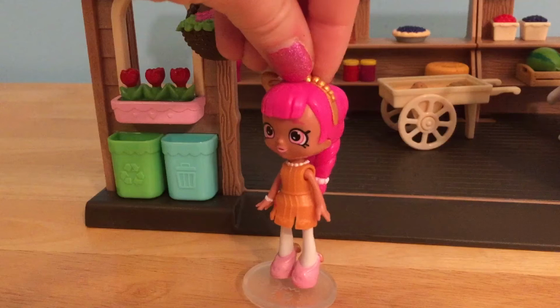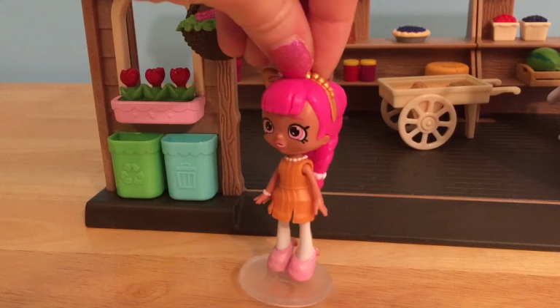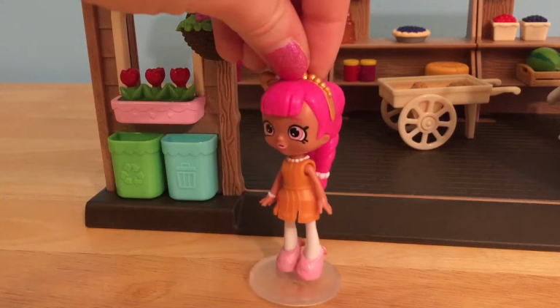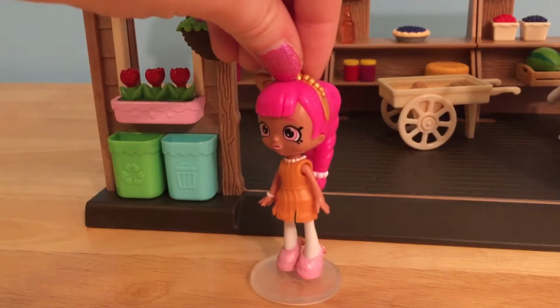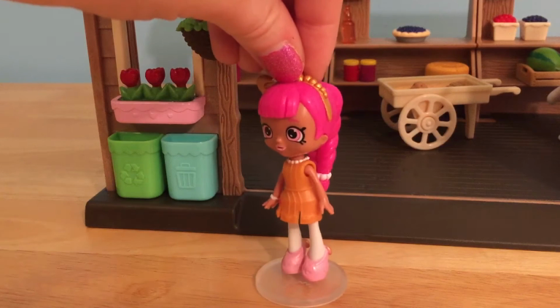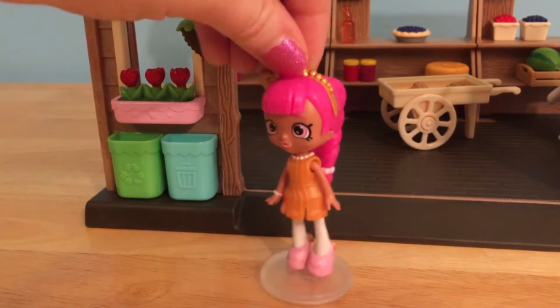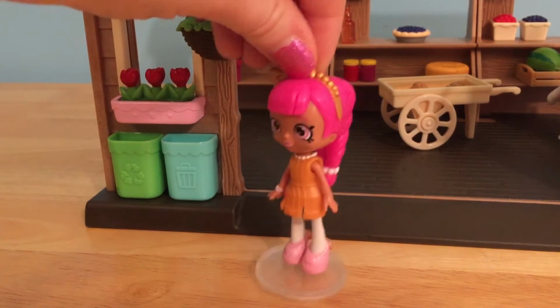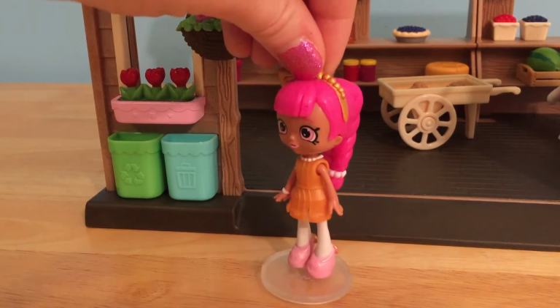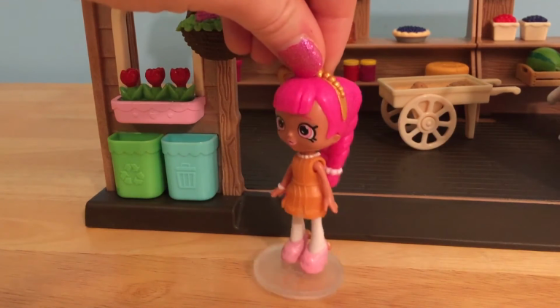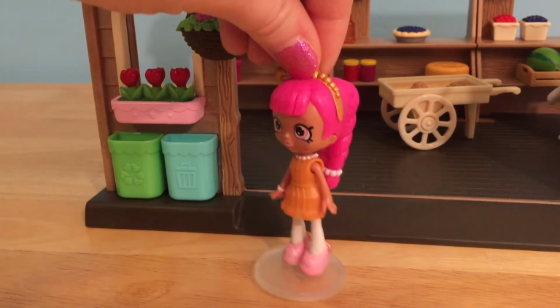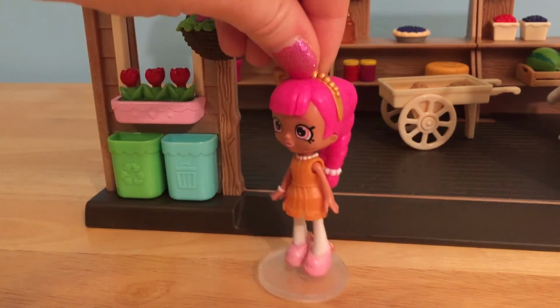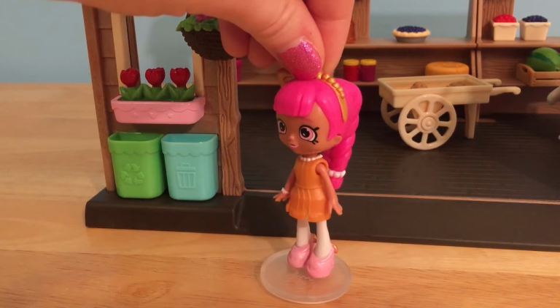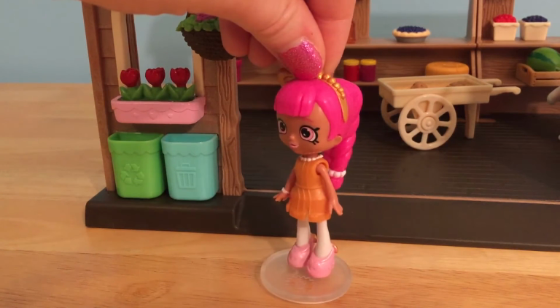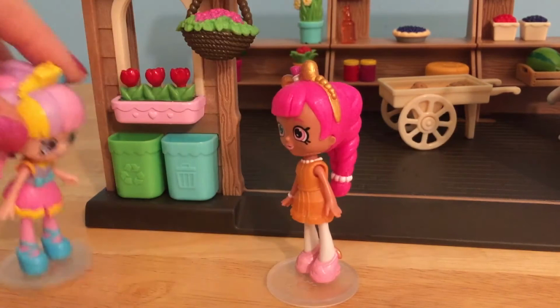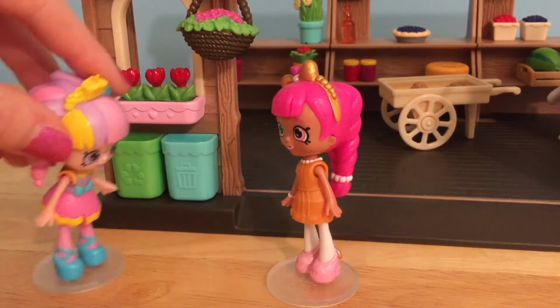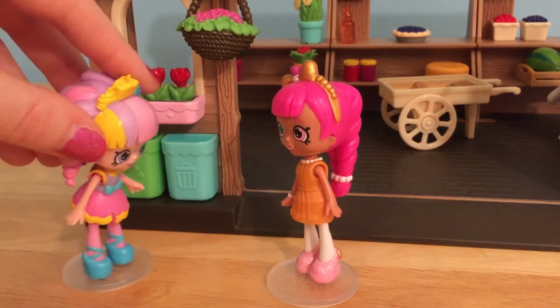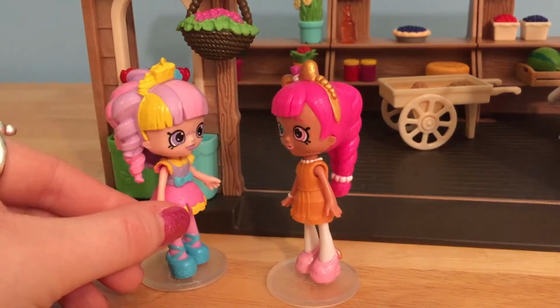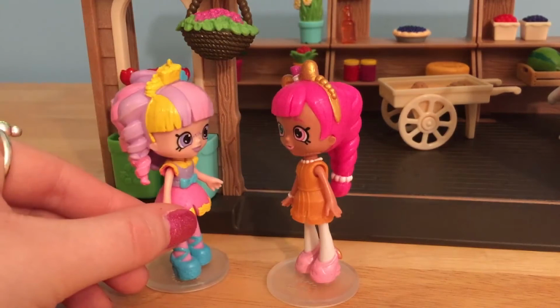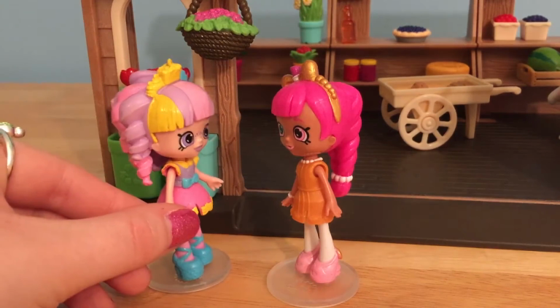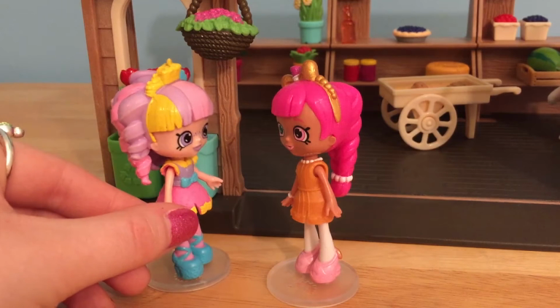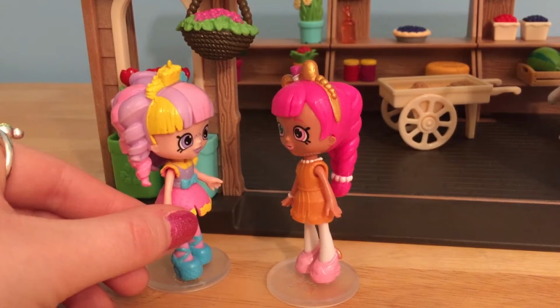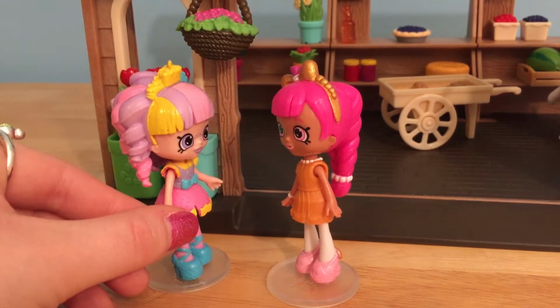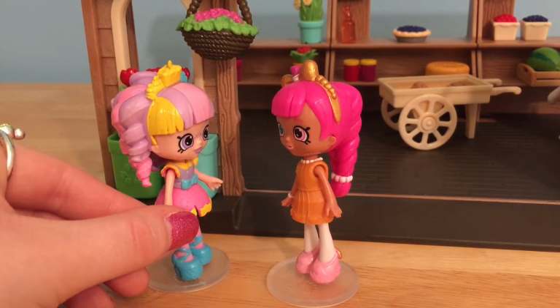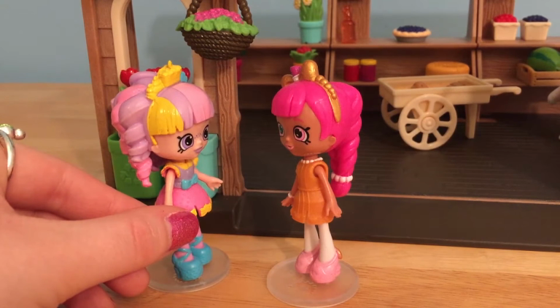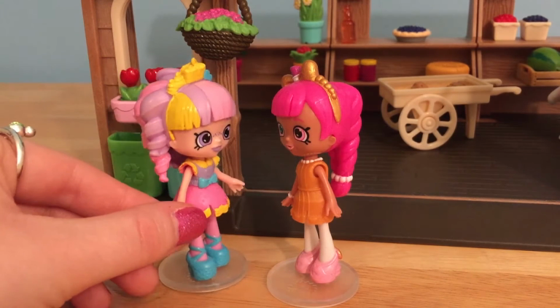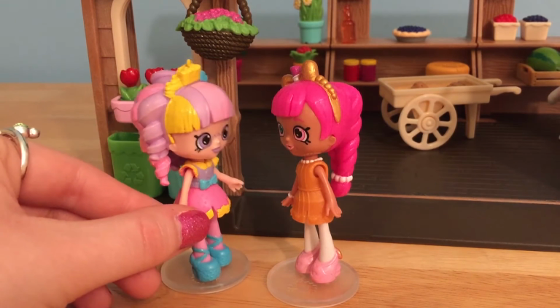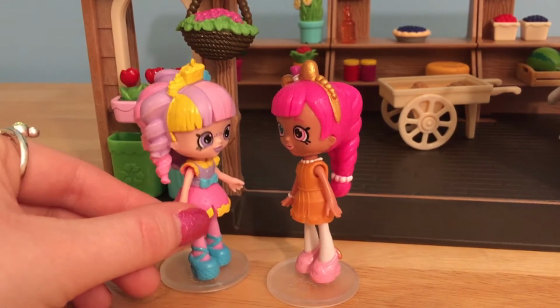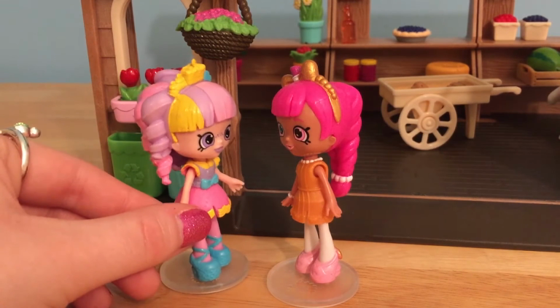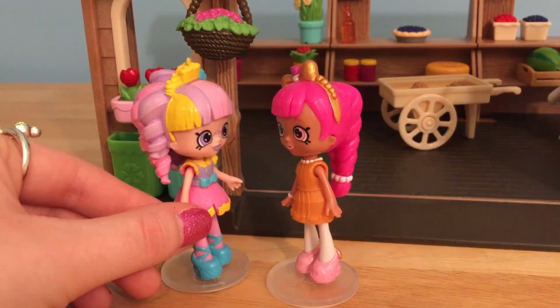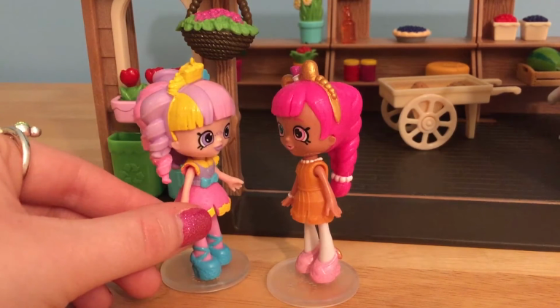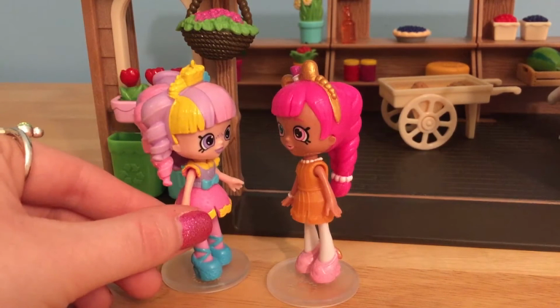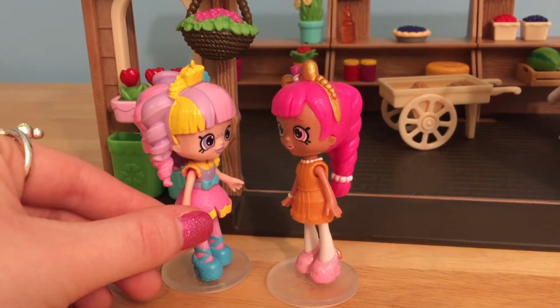Come on, Rainbow Kate. We have to see if the new Shopkins are here. I hope we're not too early. Let's go inside and find out if they've got the new Shopkins.